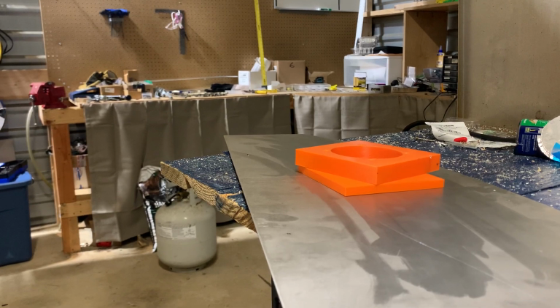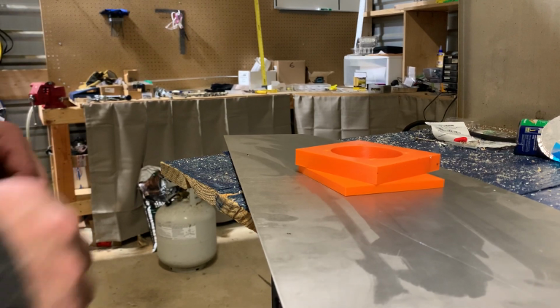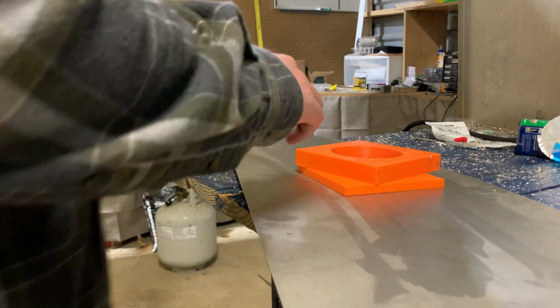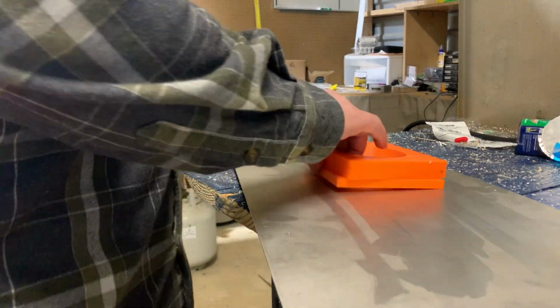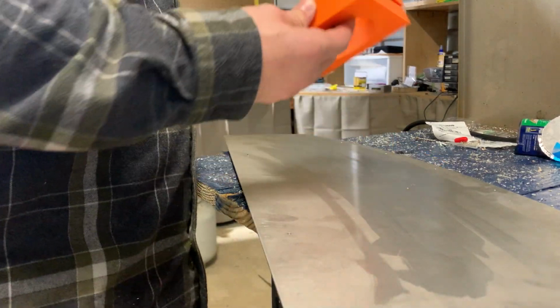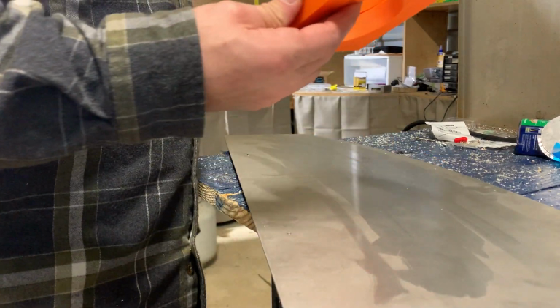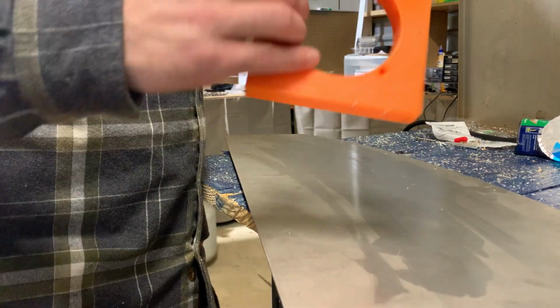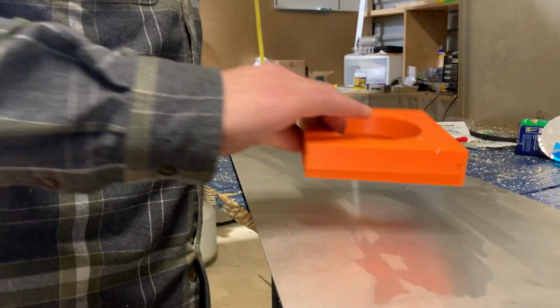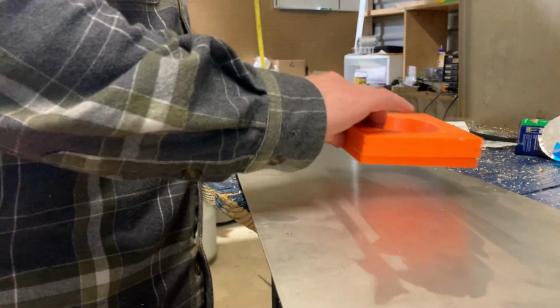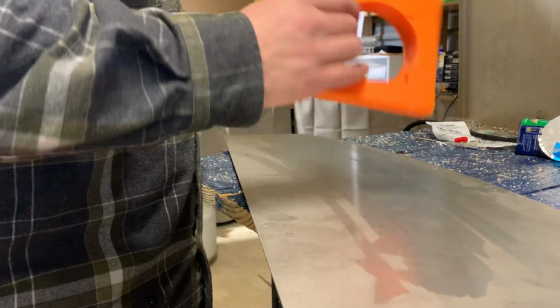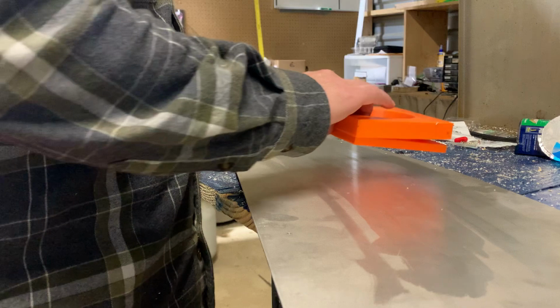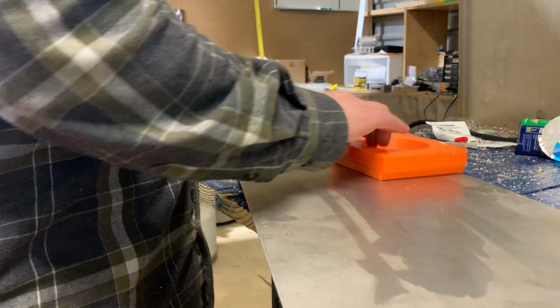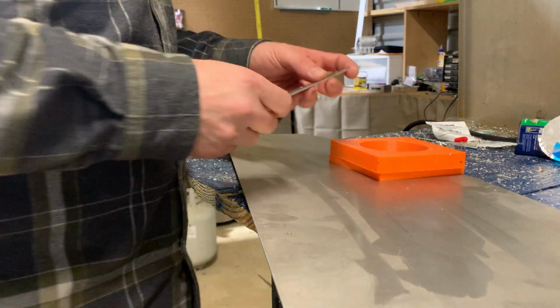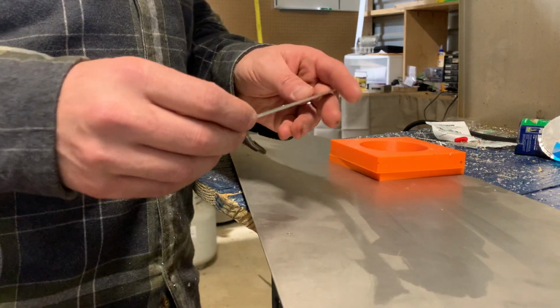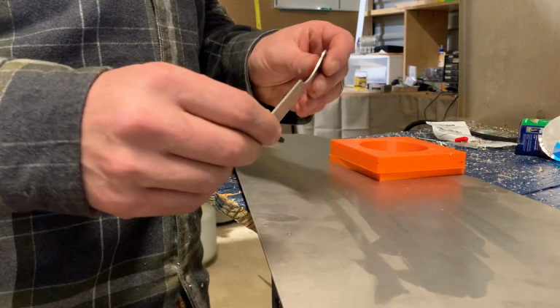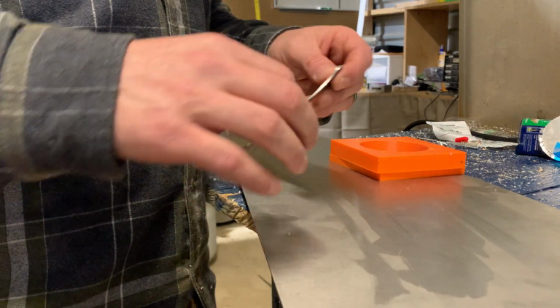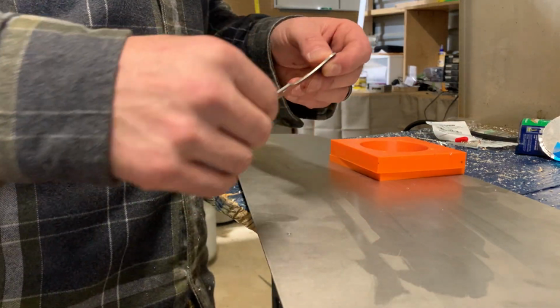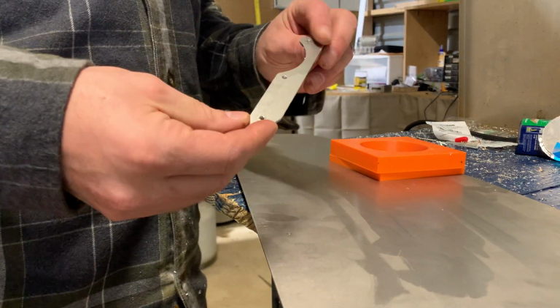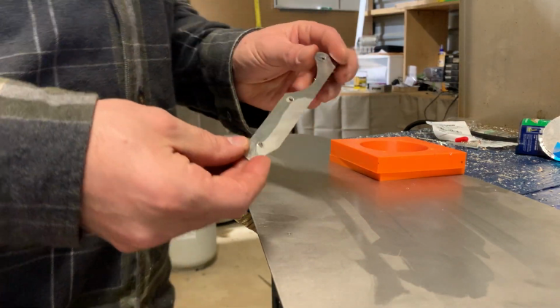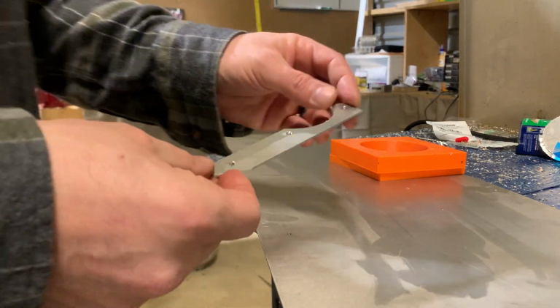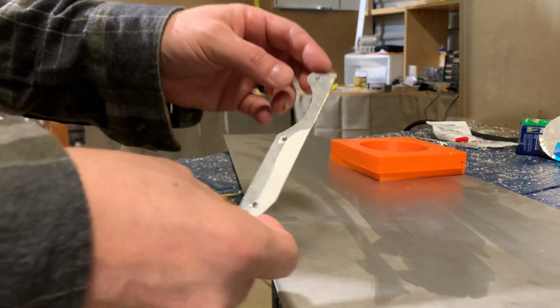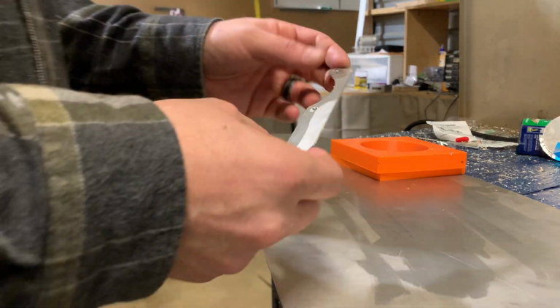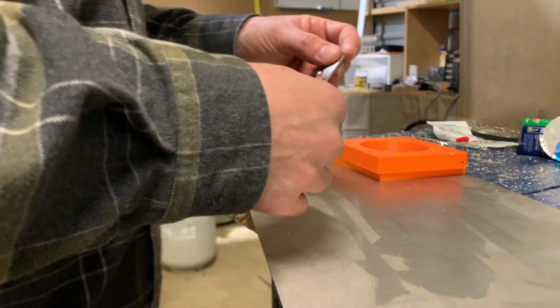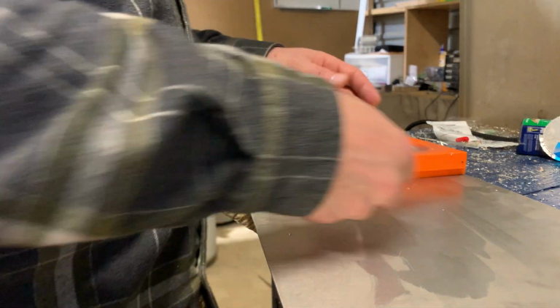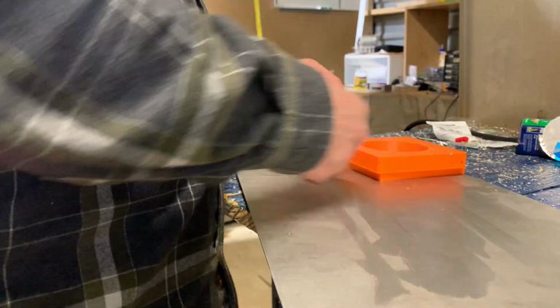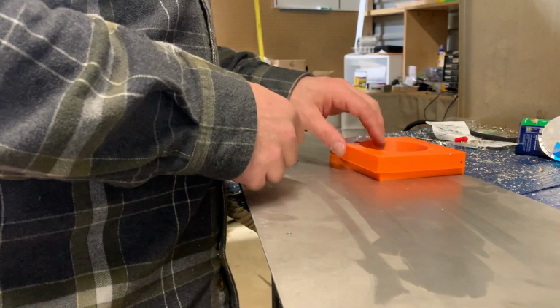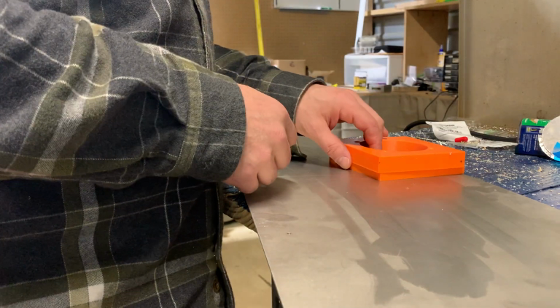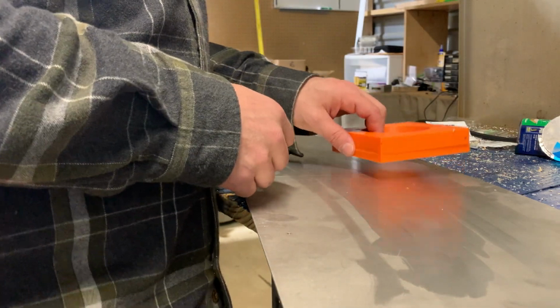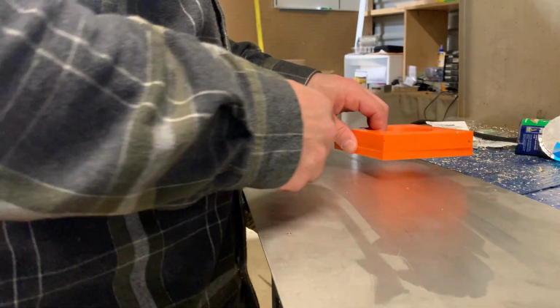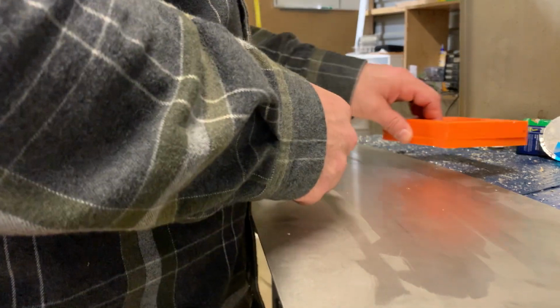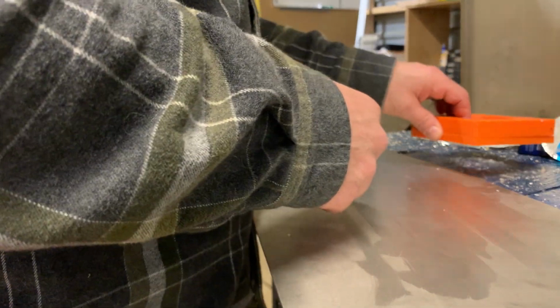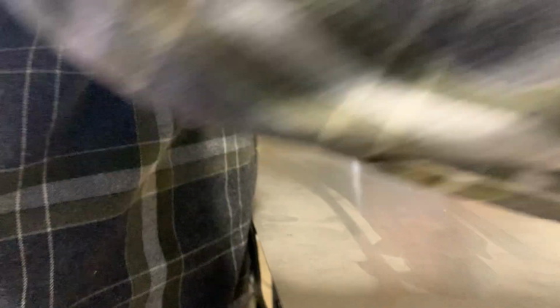All right, I'm going to show you another example of 3D printing not being a toy. Kind of like this micro switch bracket that I made, I decided that nobody...